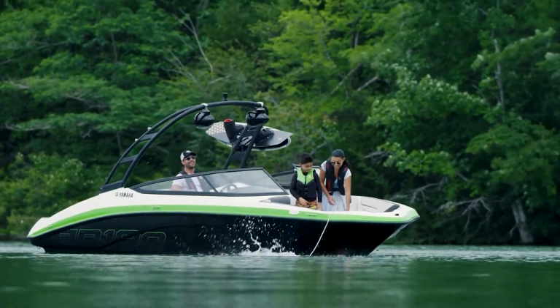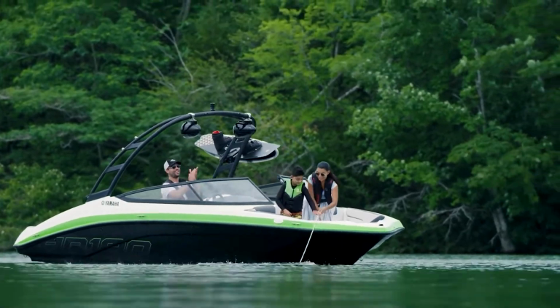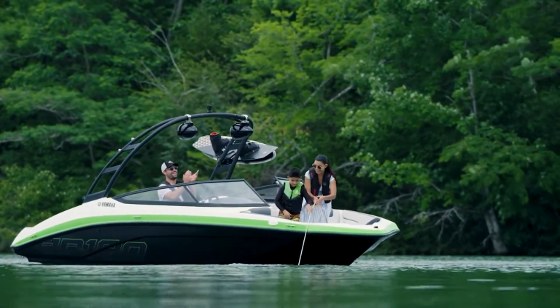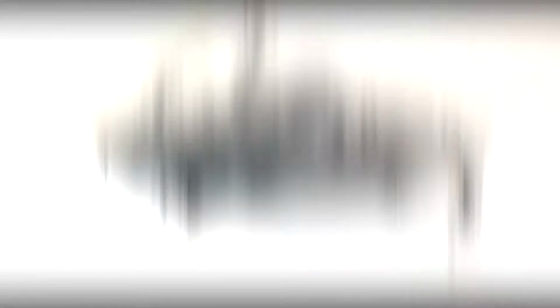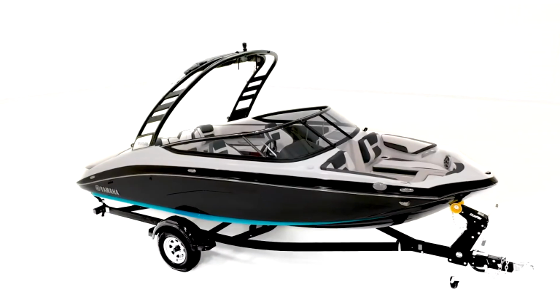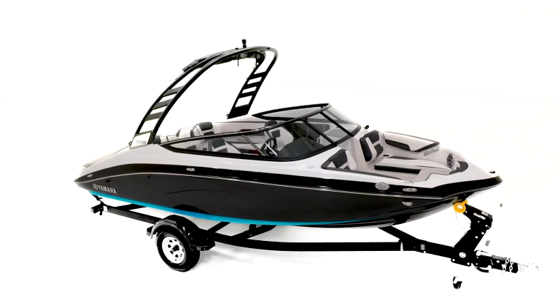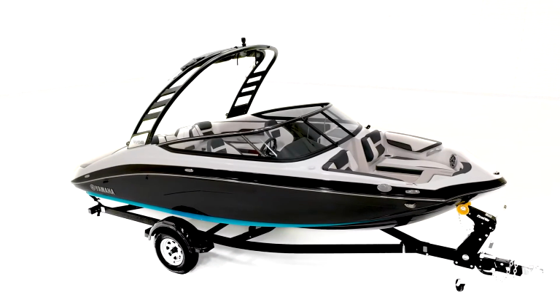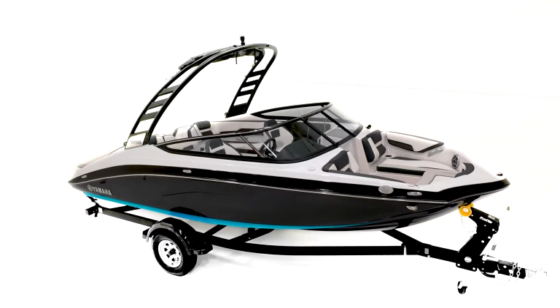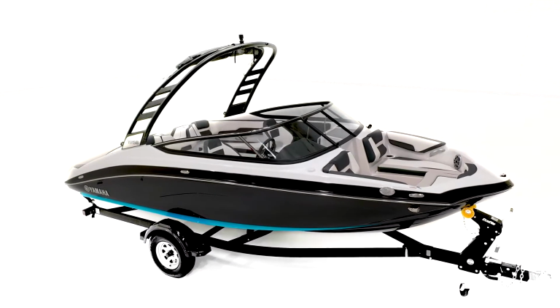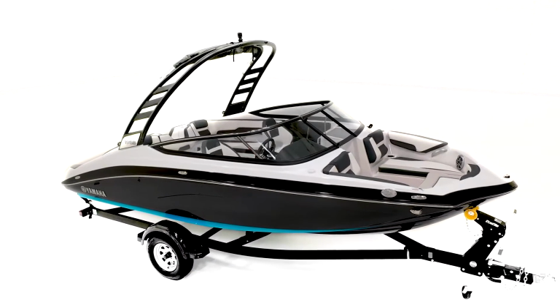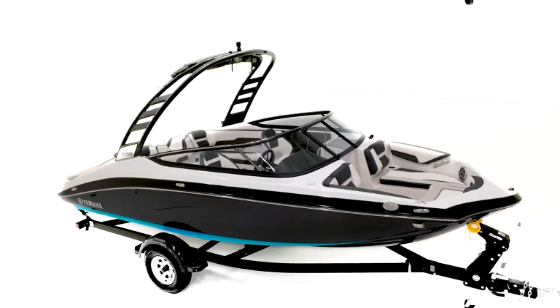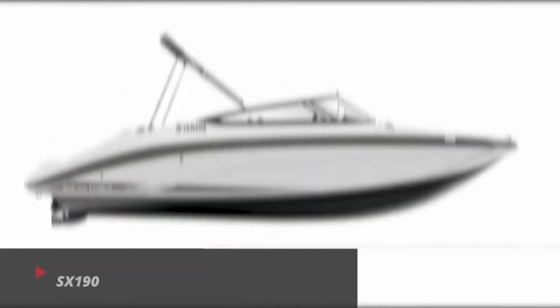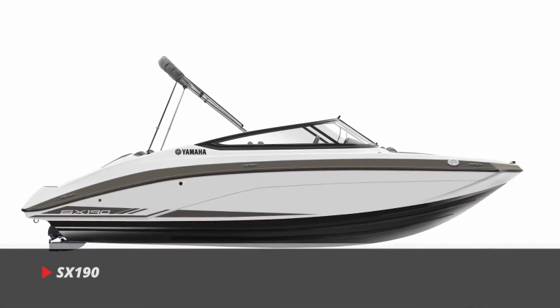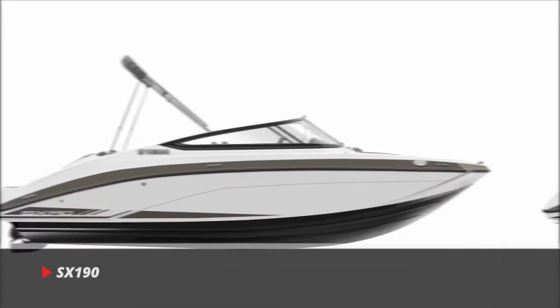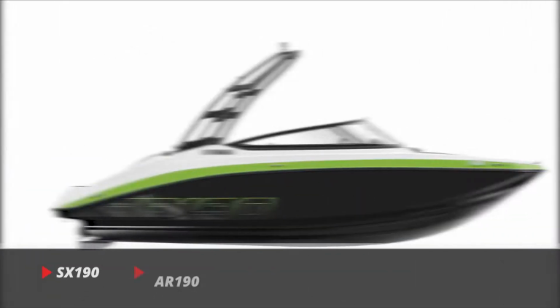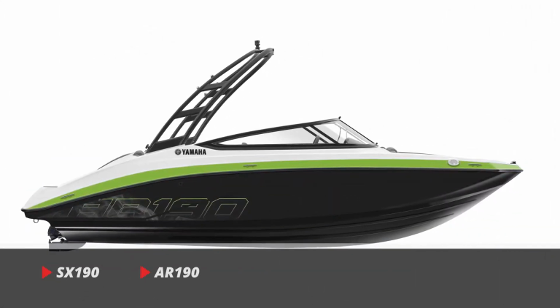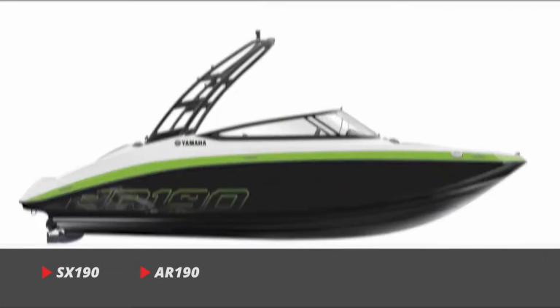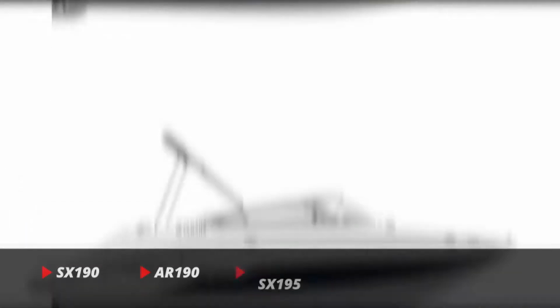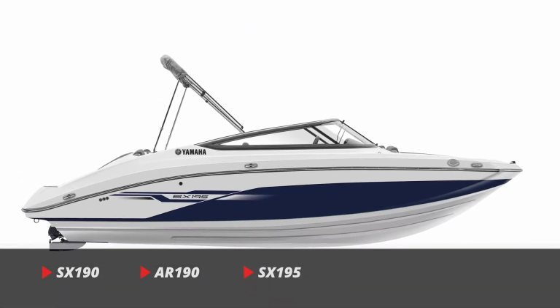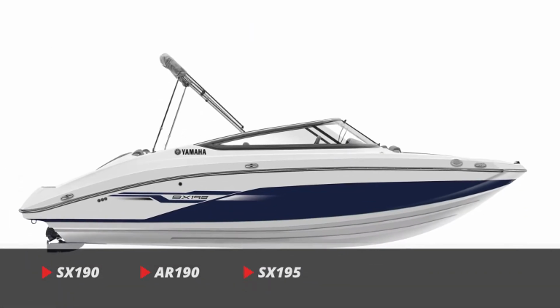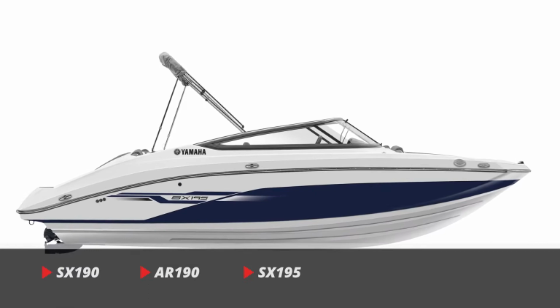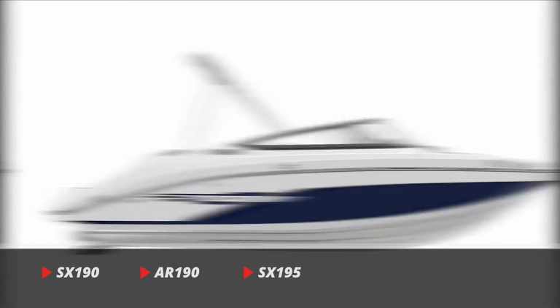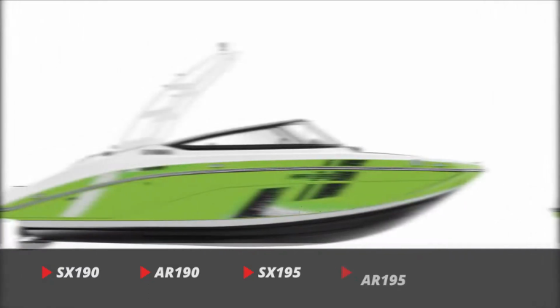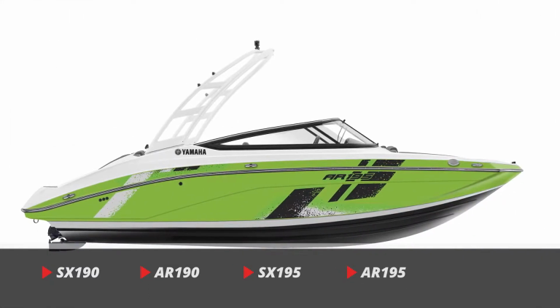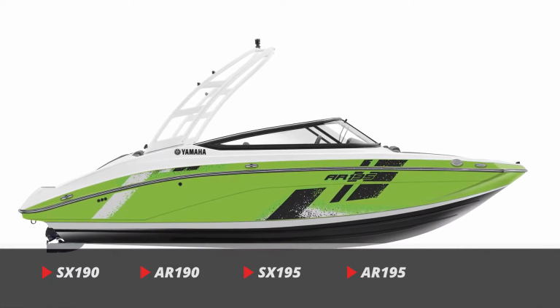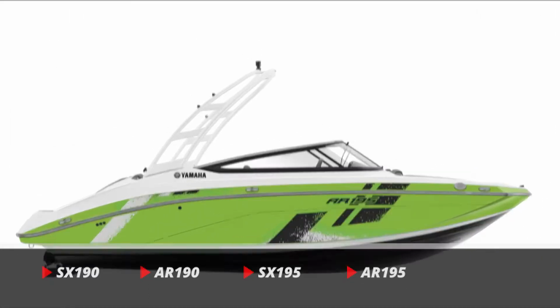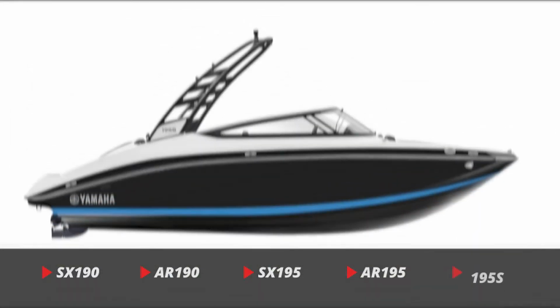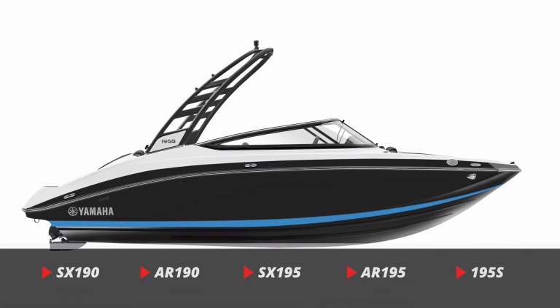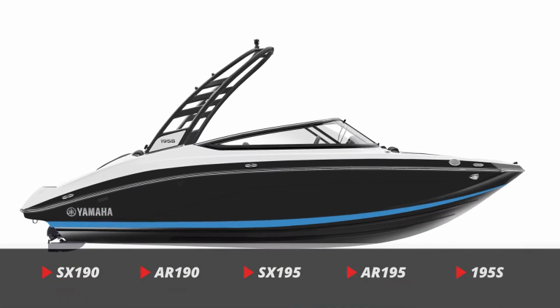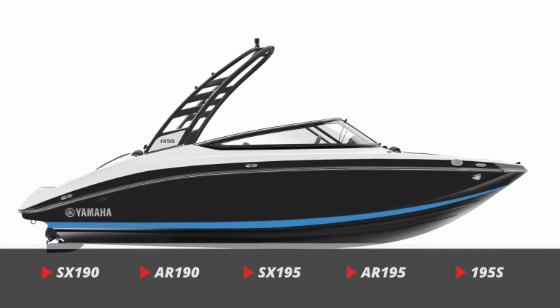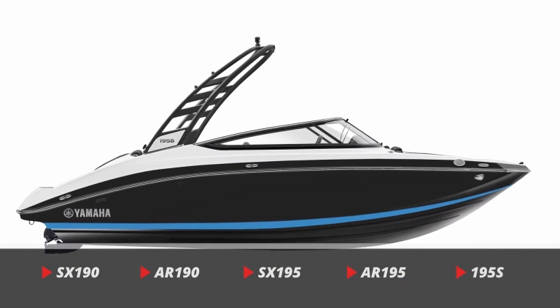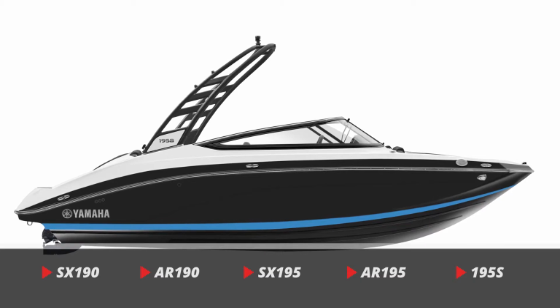For 2022, Yamaha's 19-foot runabouts include the affordable SX-190 and AR-190, the supercharged SX-195 and AR-195, and the premium supercharged 195S.